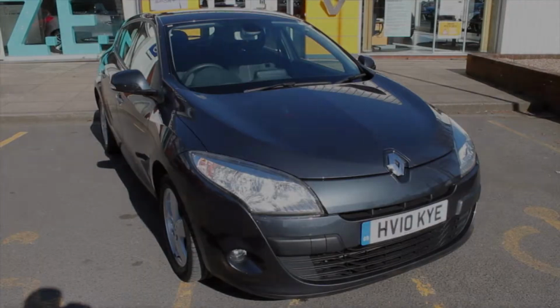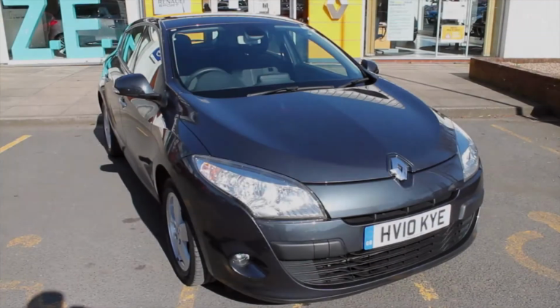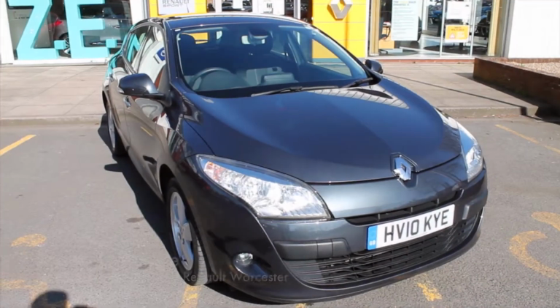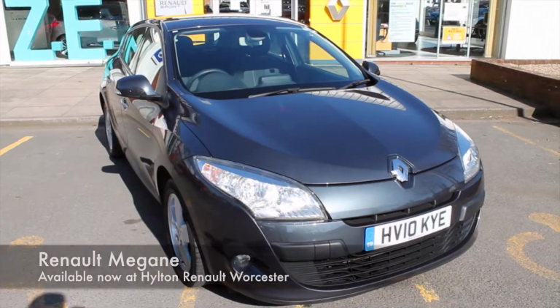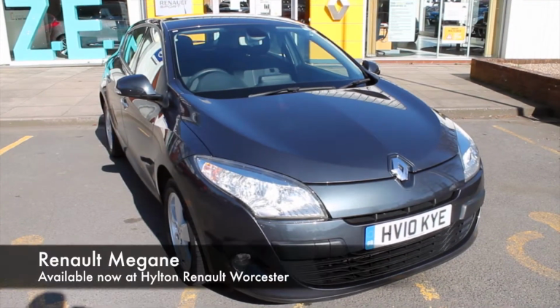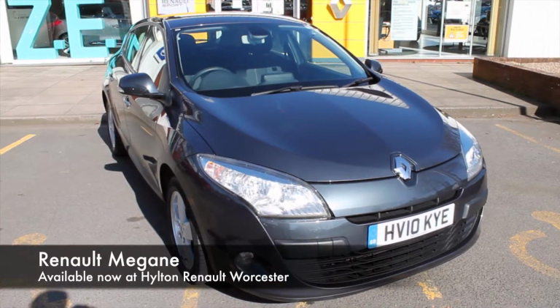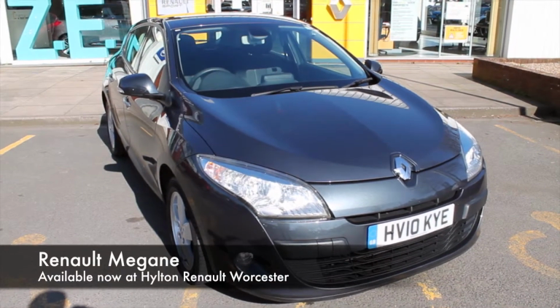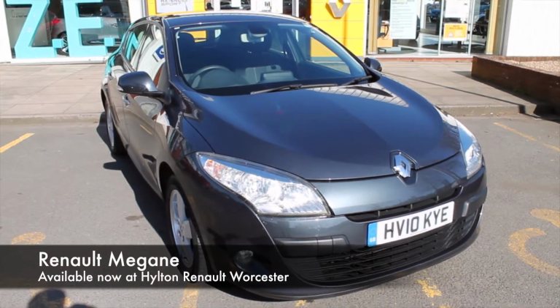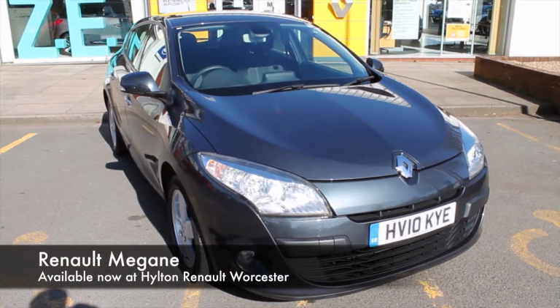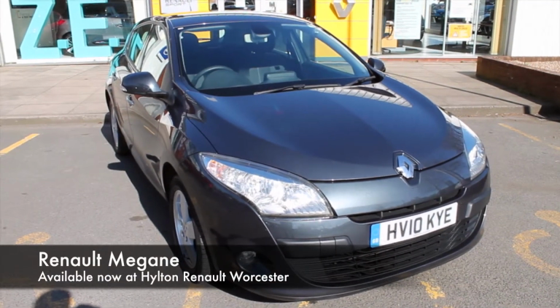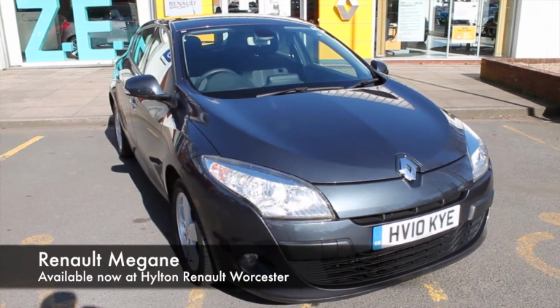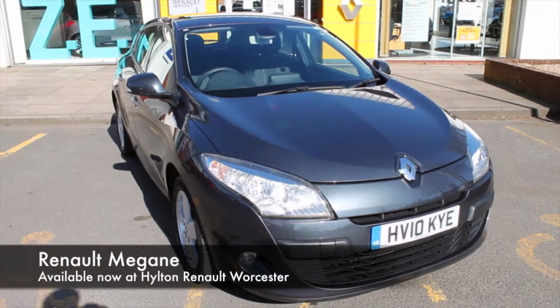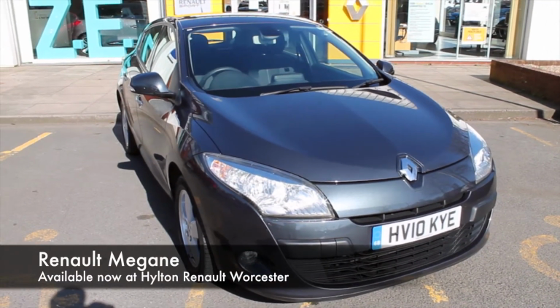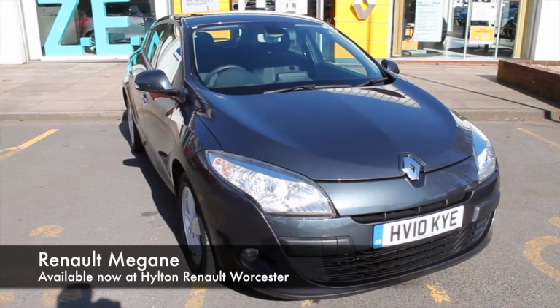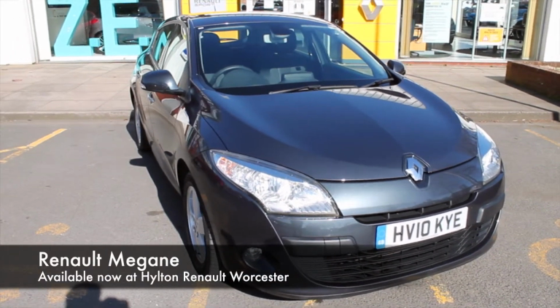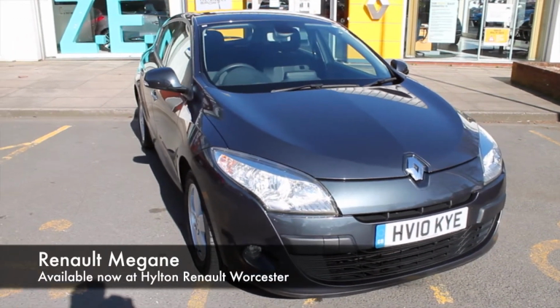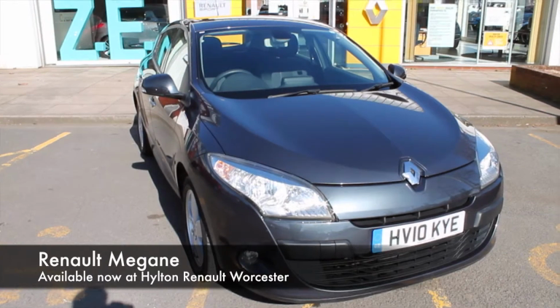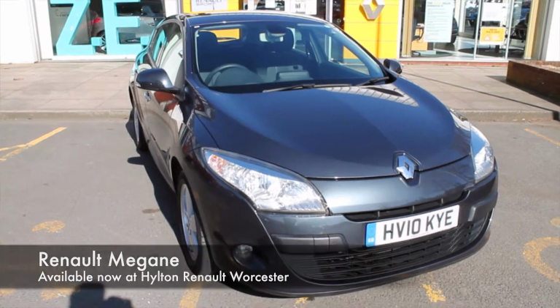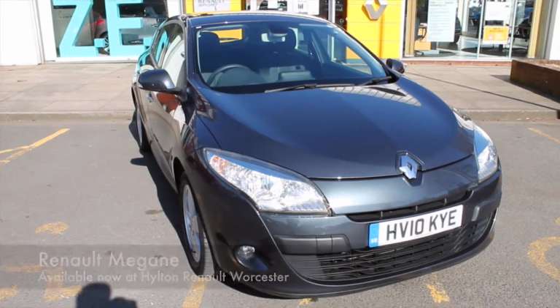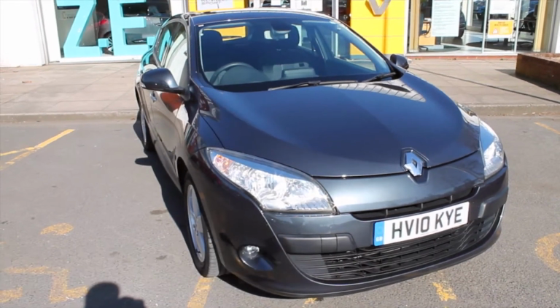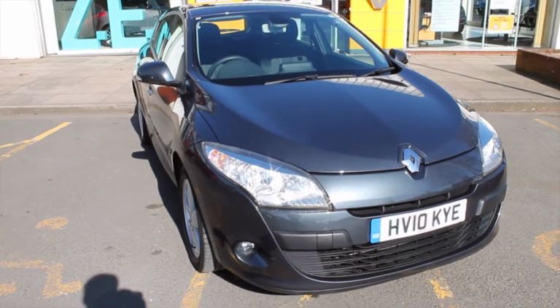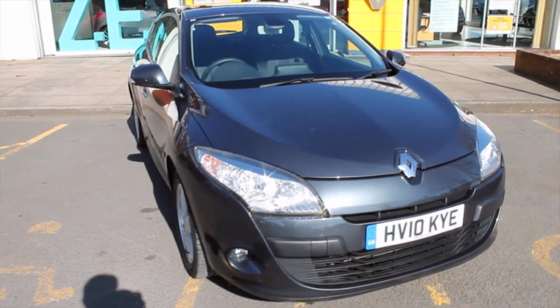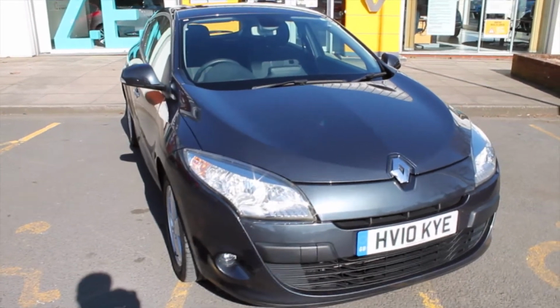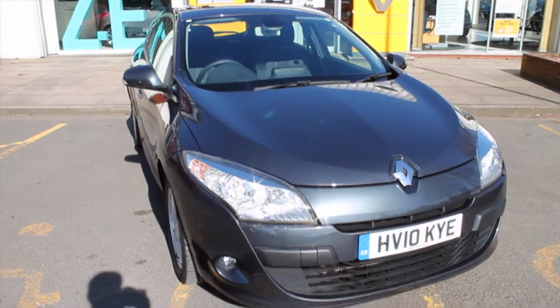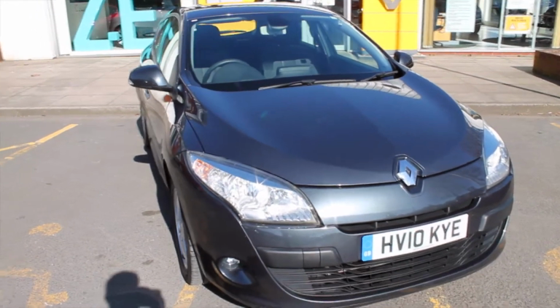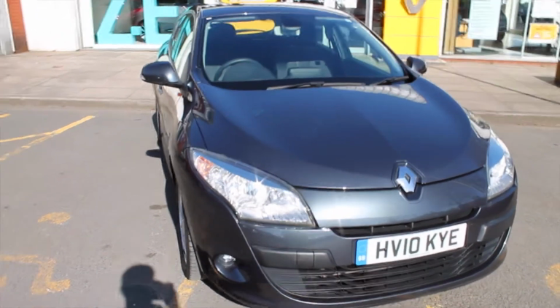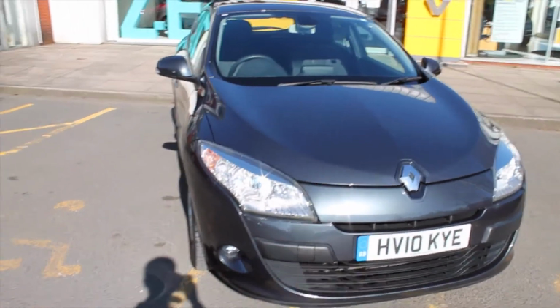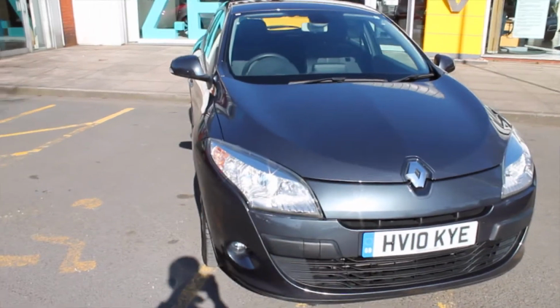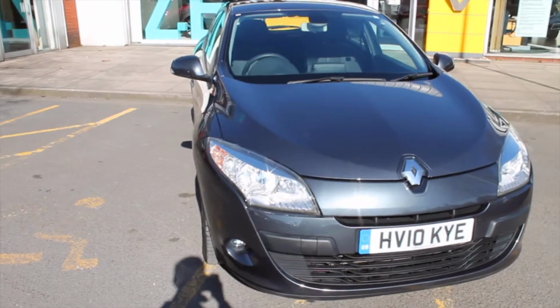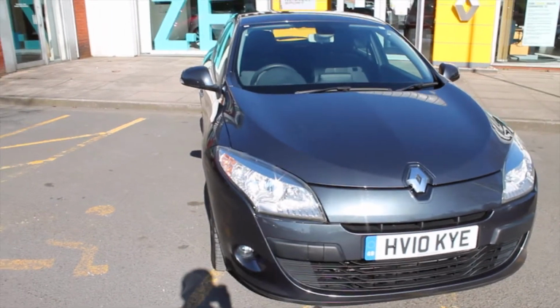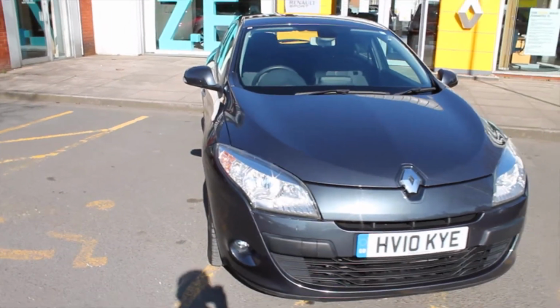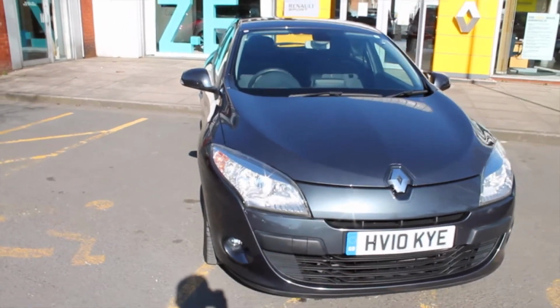Hello, welcome to Hylton Renault in Worcester. My name is Robert and today I'll be showing you around the 2010 Renault Megane 1.5 turbo diesel Dynamic TomTom that we currently have in stock.